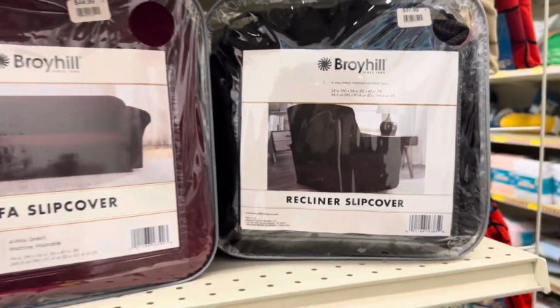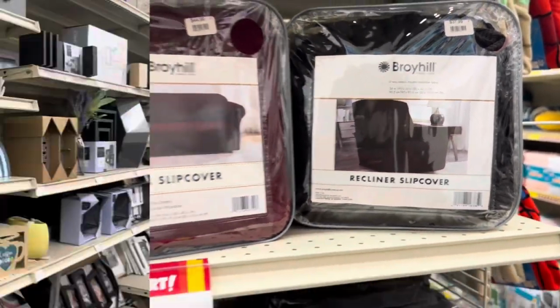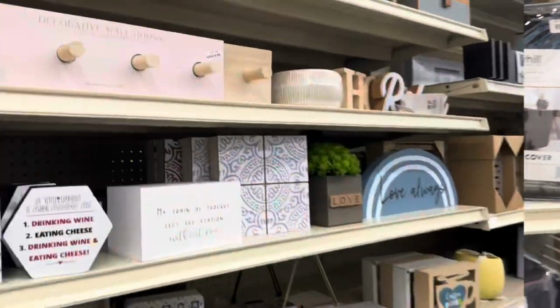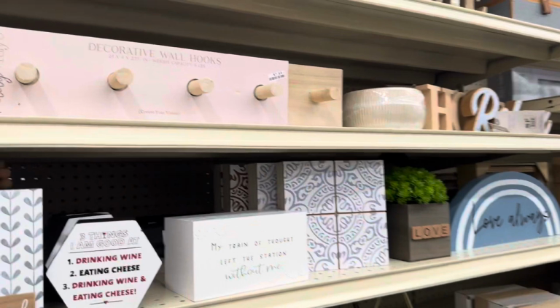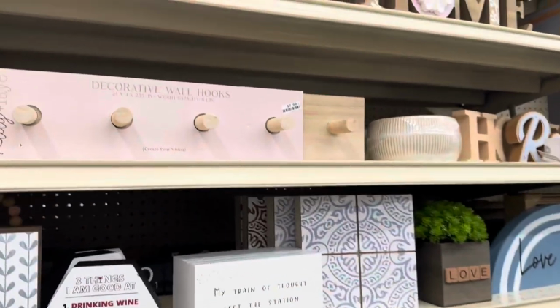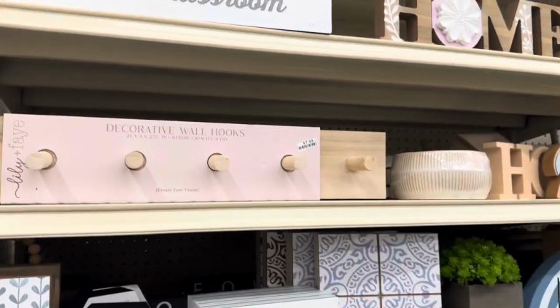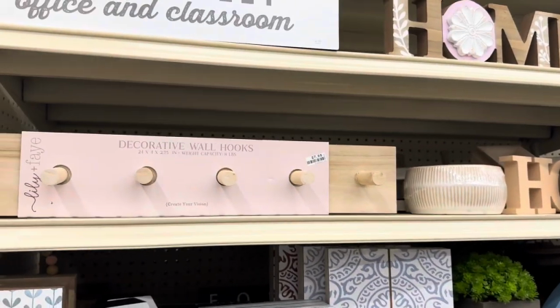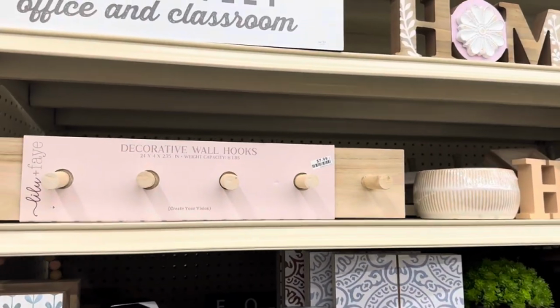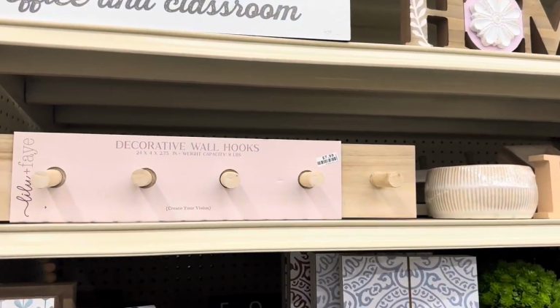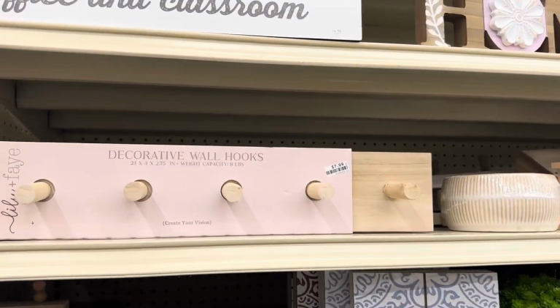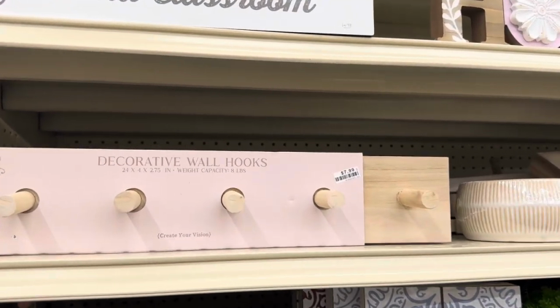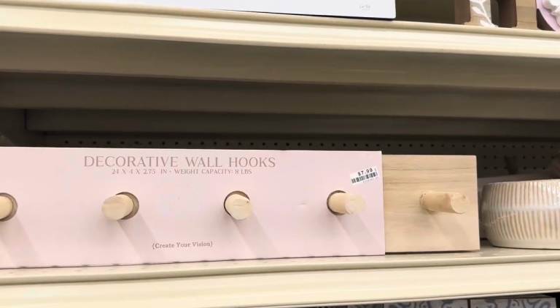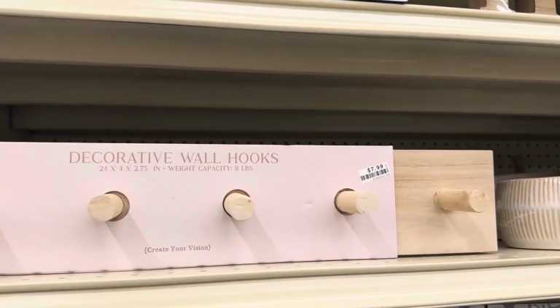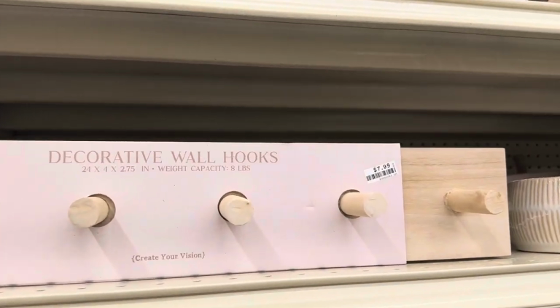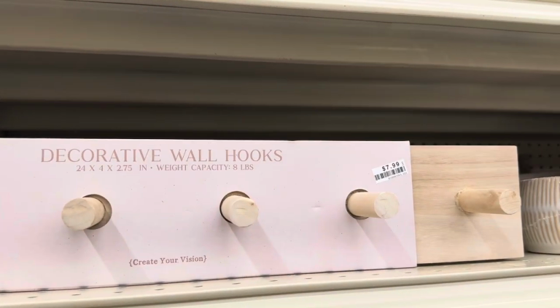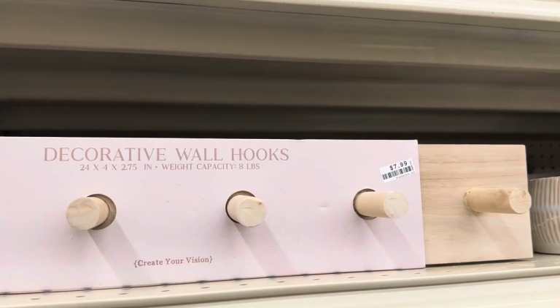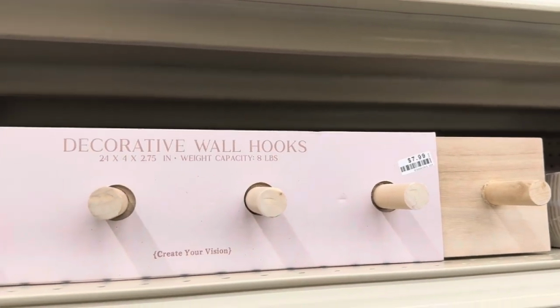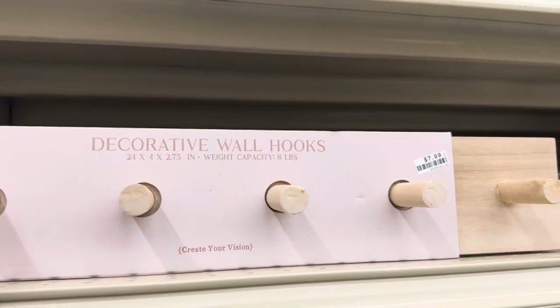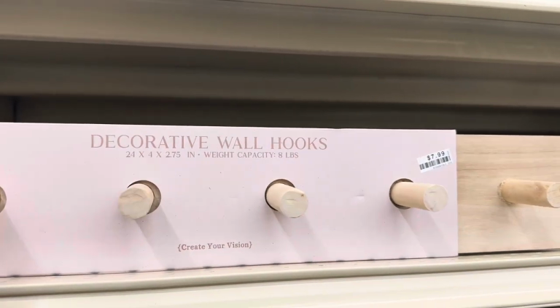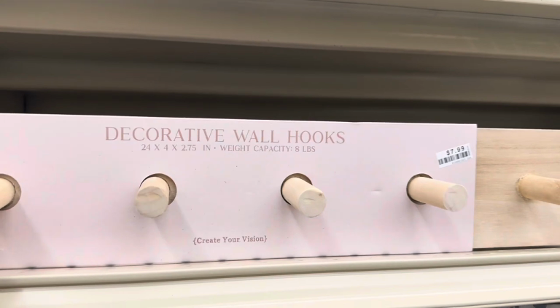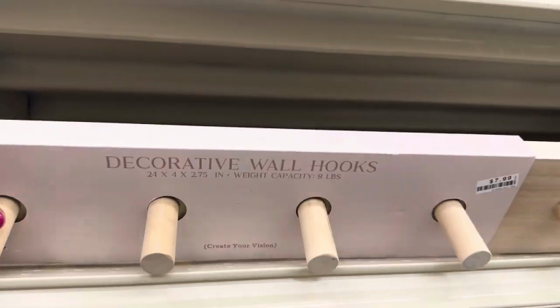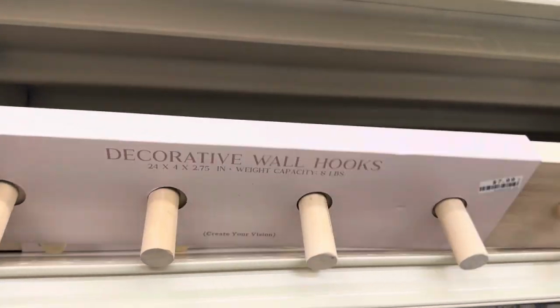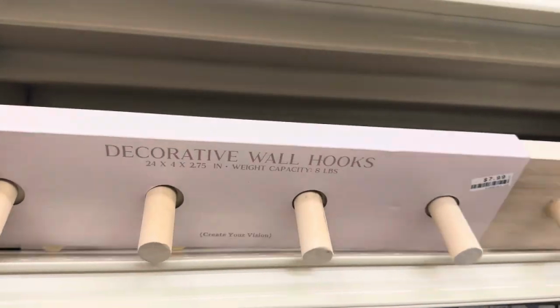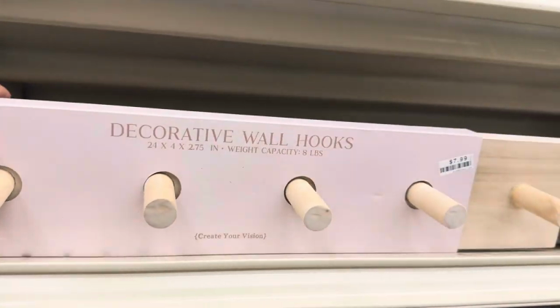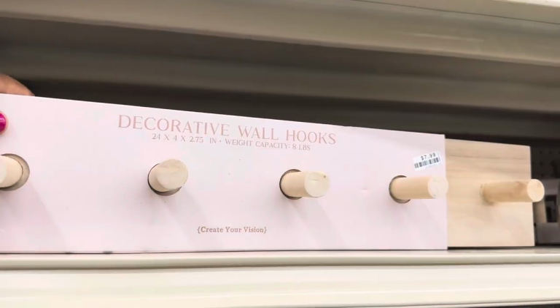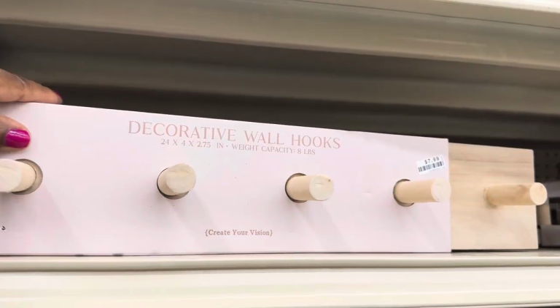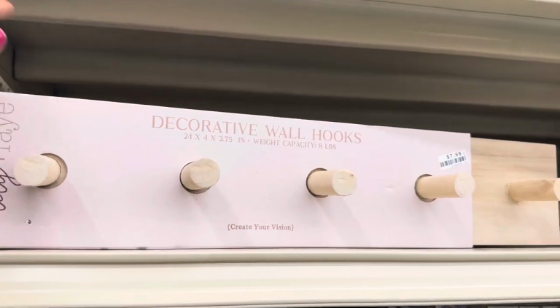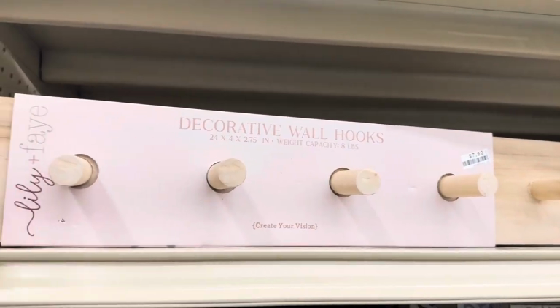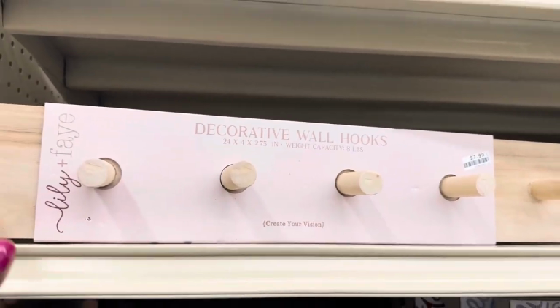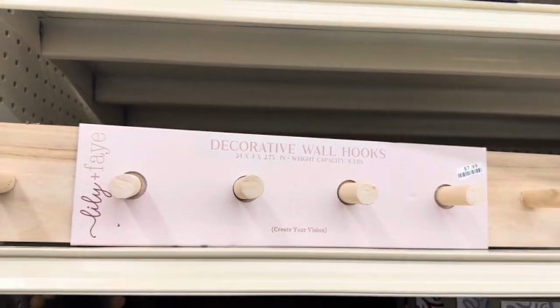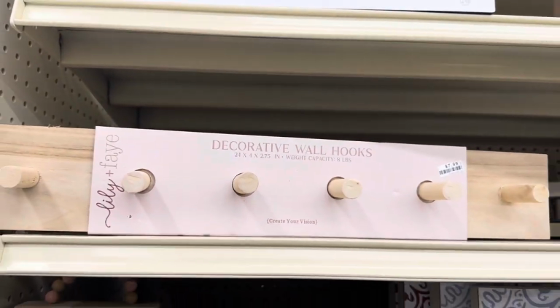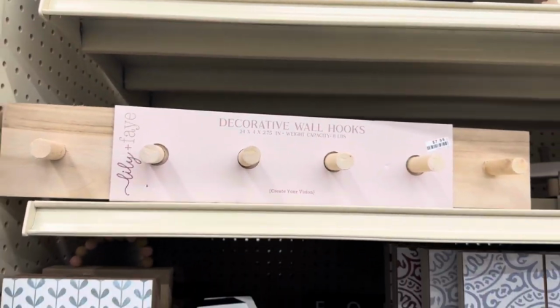This decorative wall hook is $7.99. The weight capacity on this one is 8 pounds, so be mindful of that.